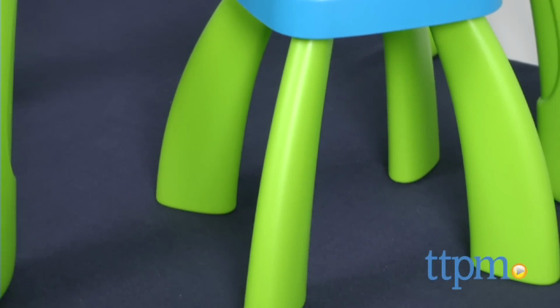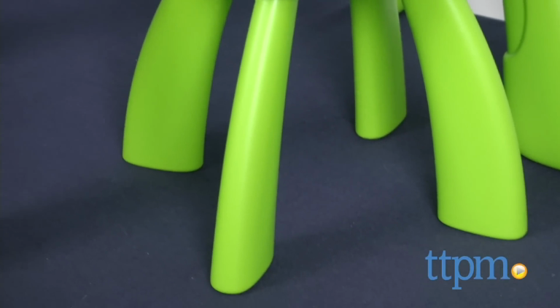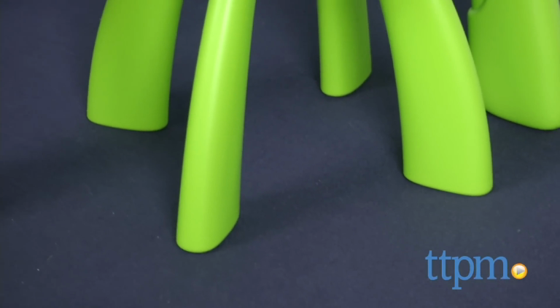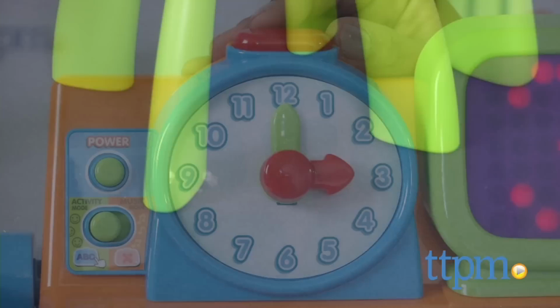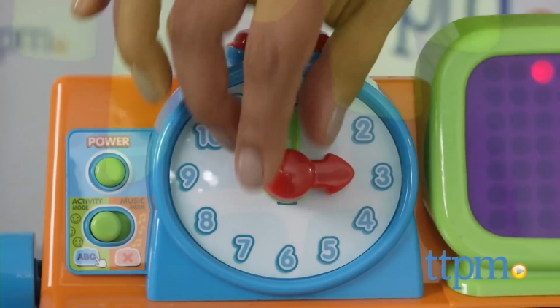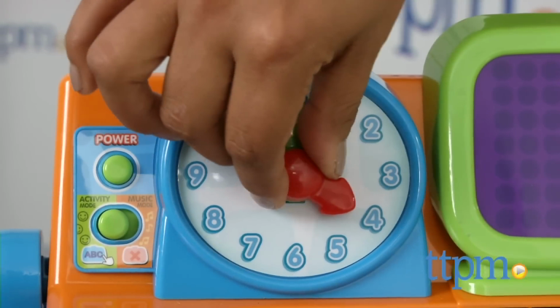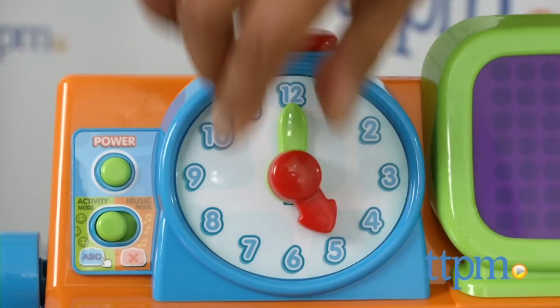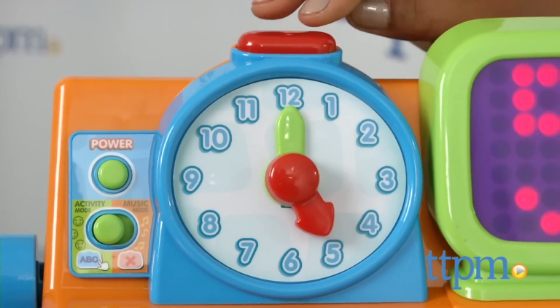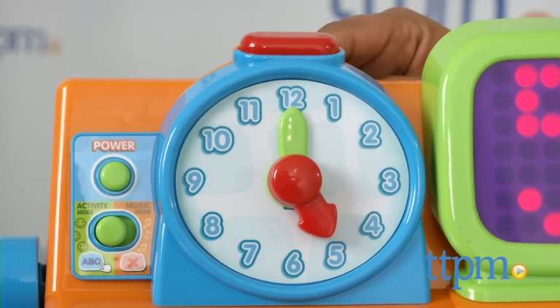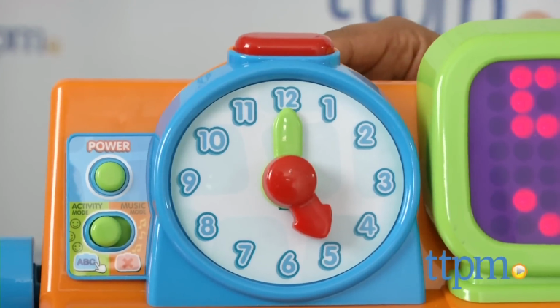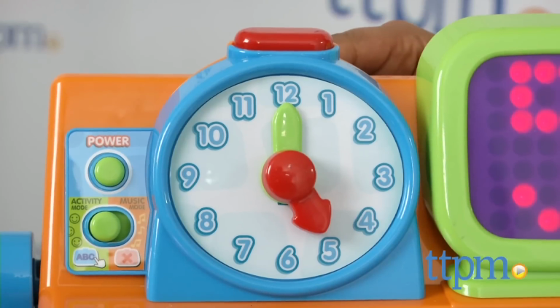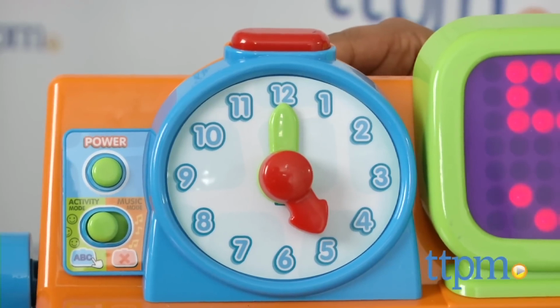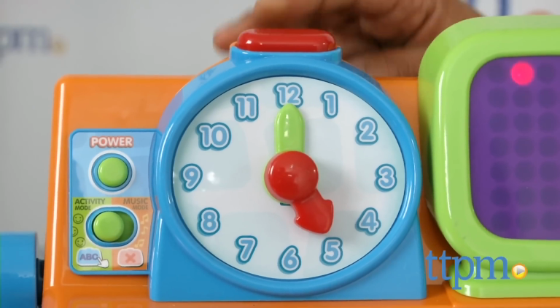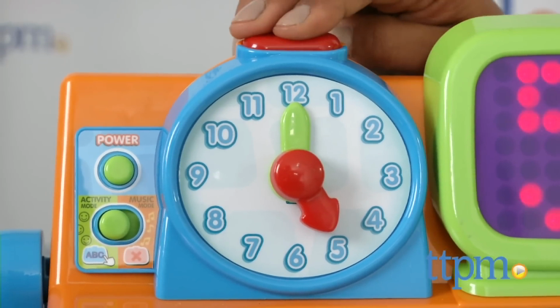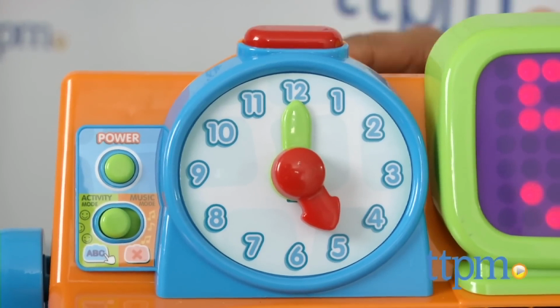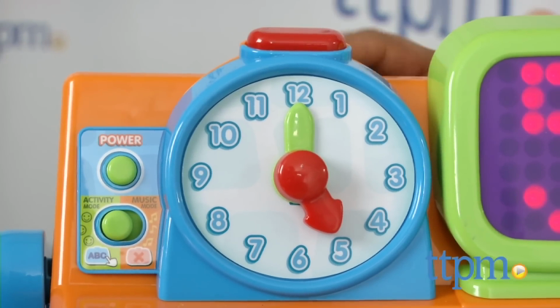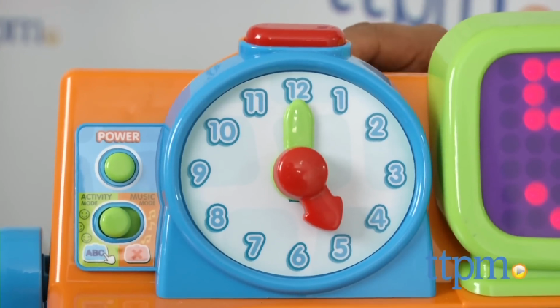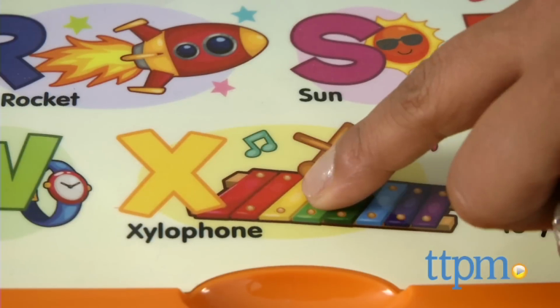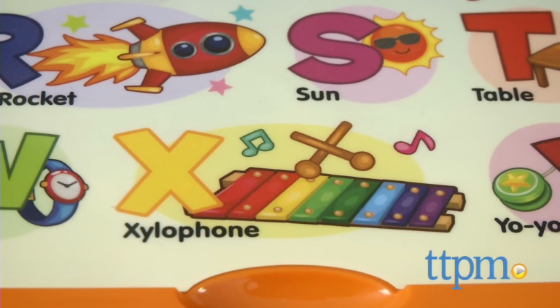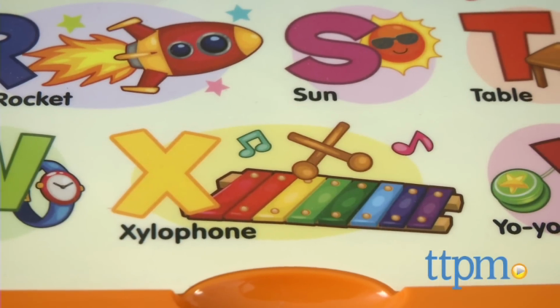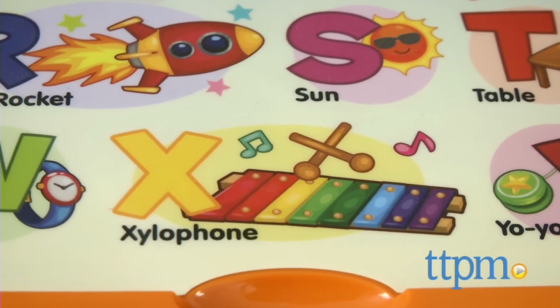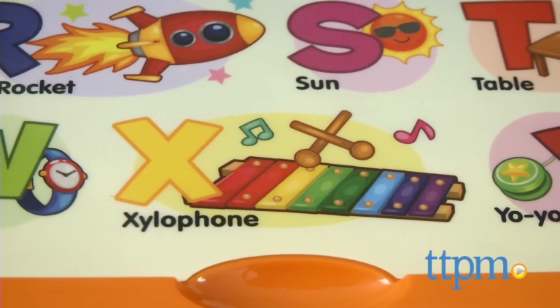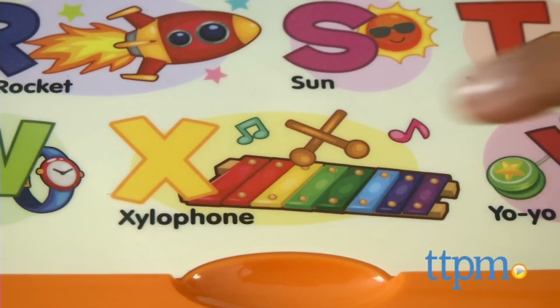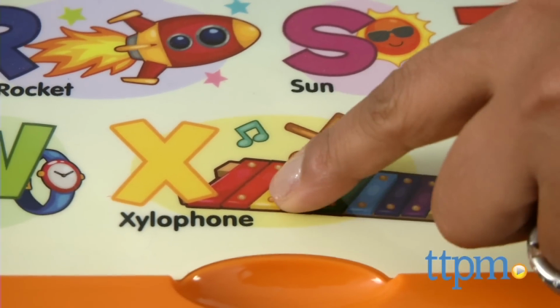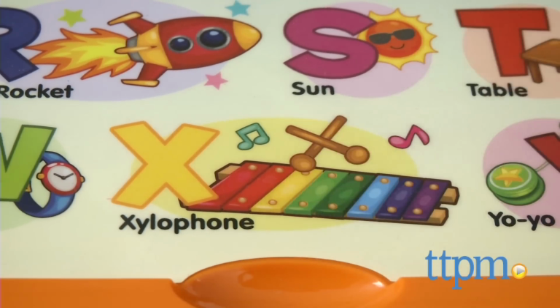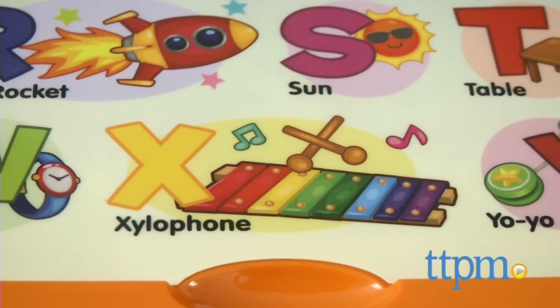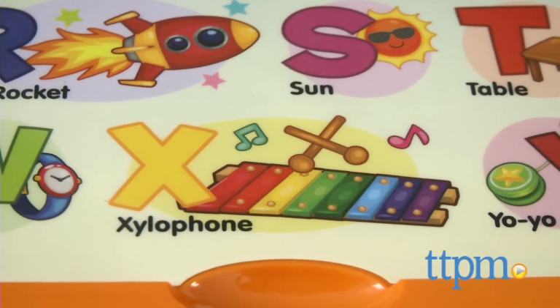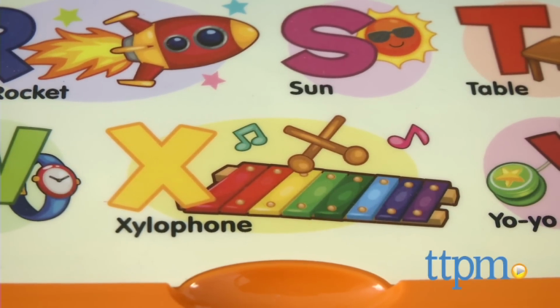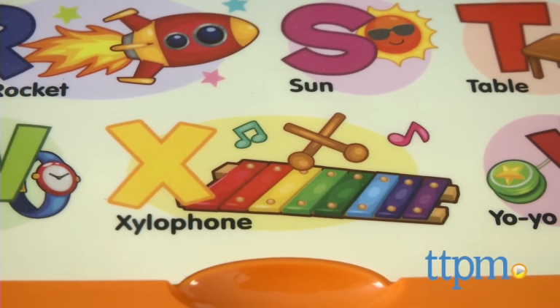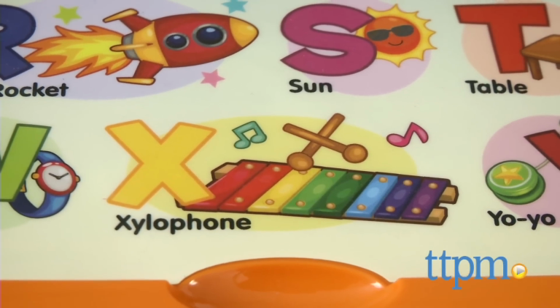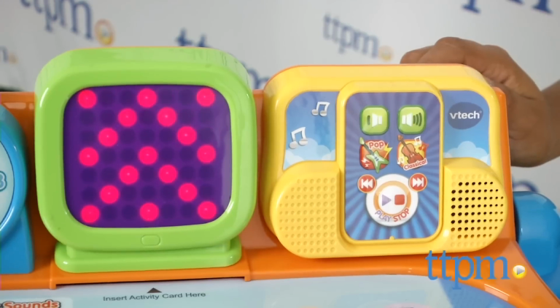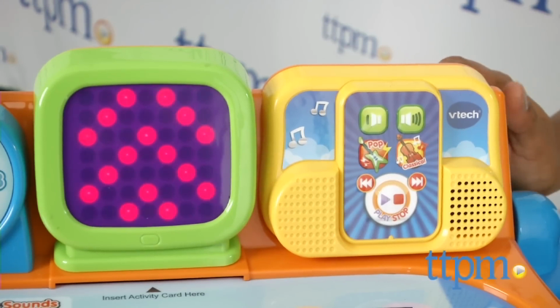Overall, this is a great learning desk which offers not only techy learning fun, but also creative play. This is a great educational toy which encourages kids to explore various everyday environments, helps with early writing skills and language development, and it's a lot of fun.